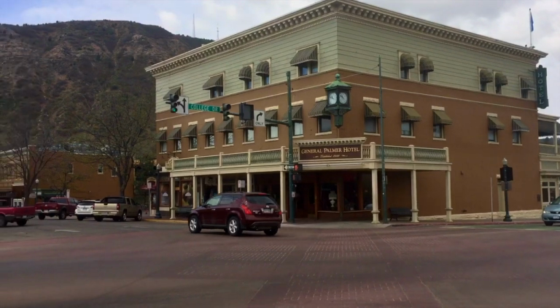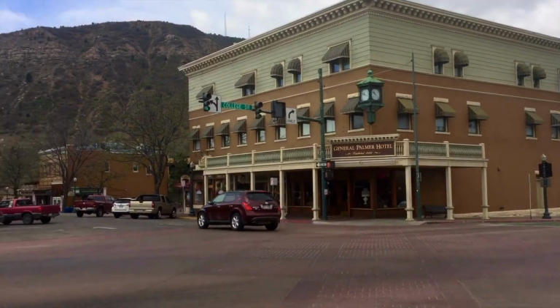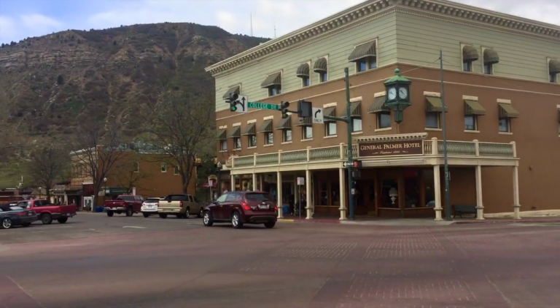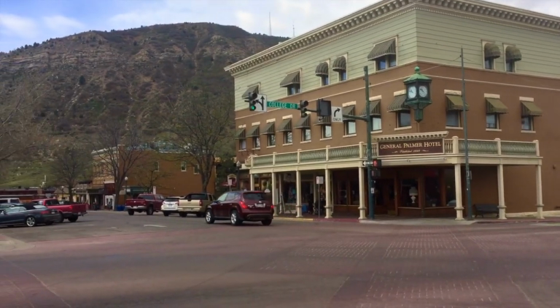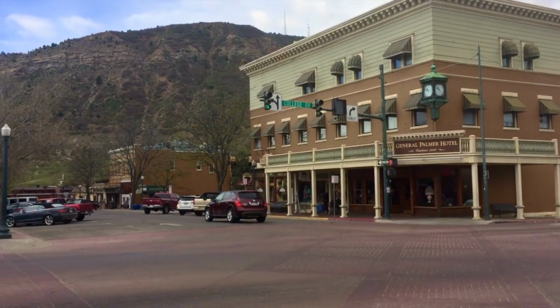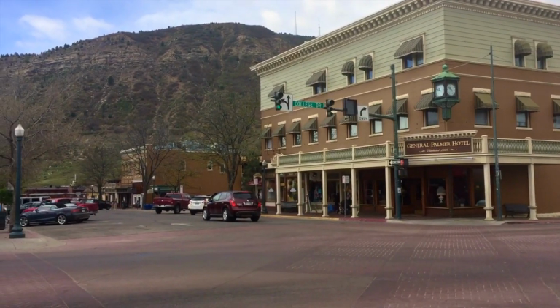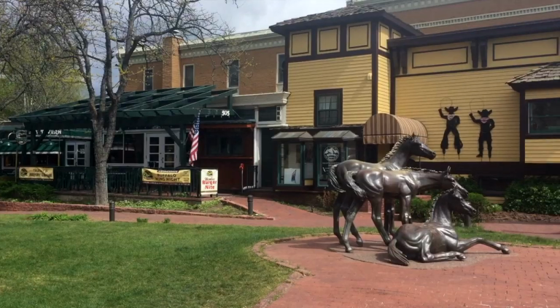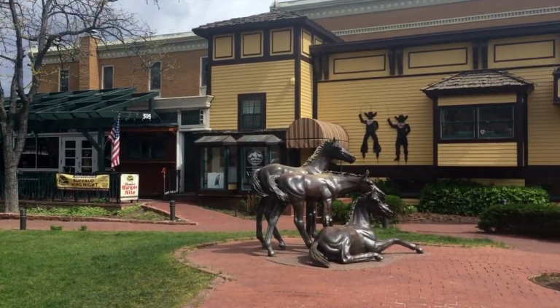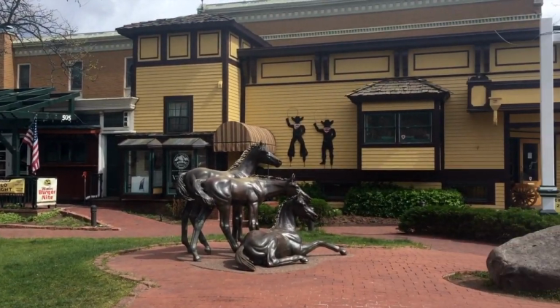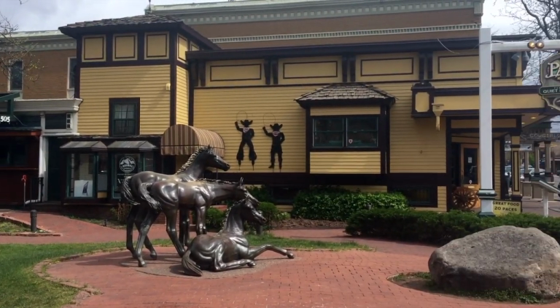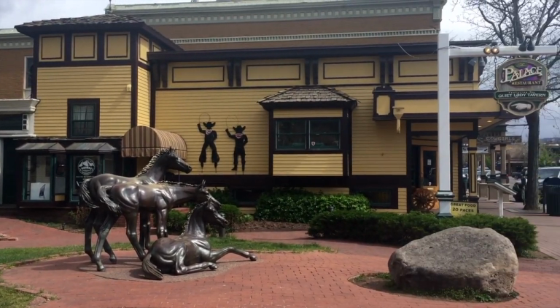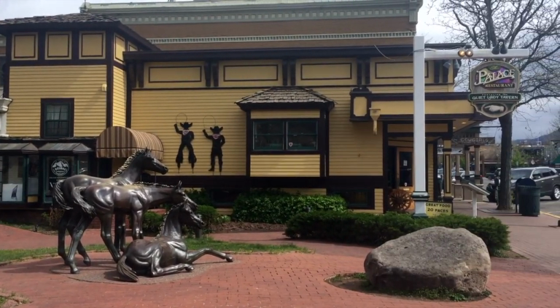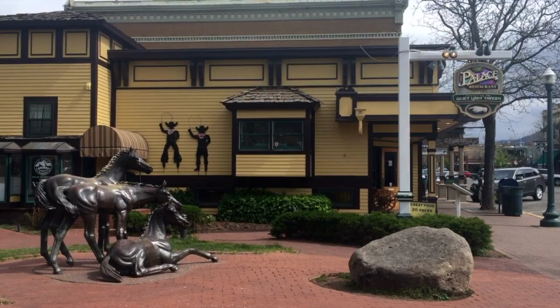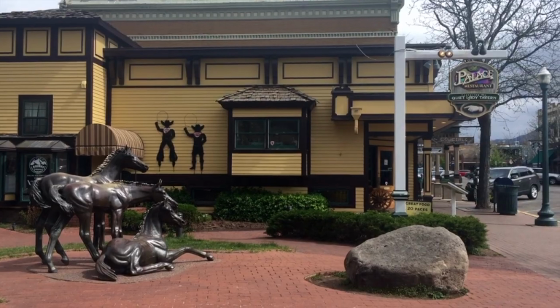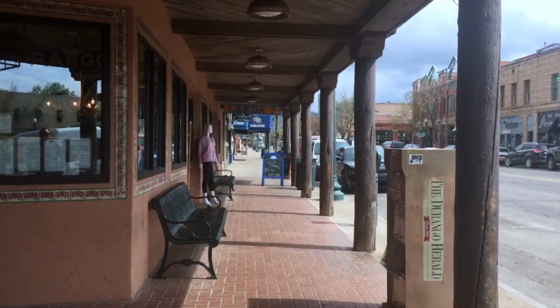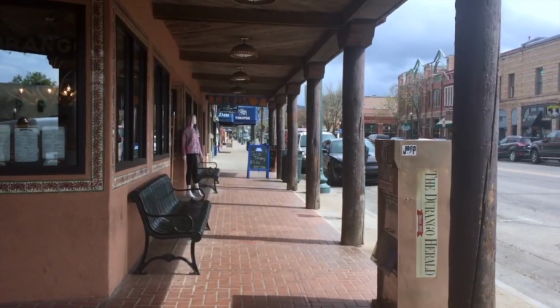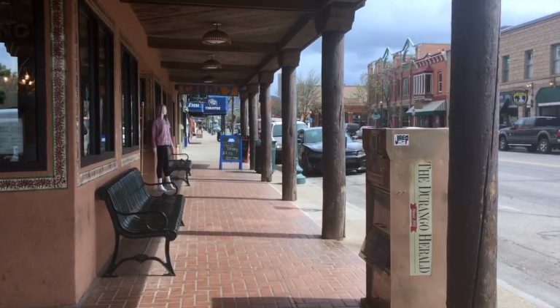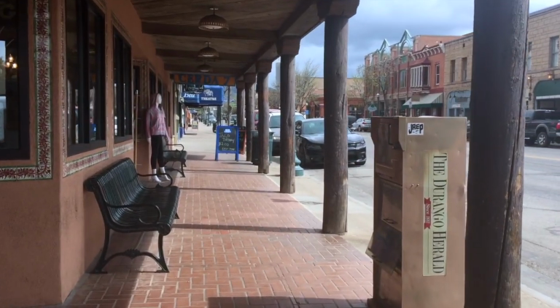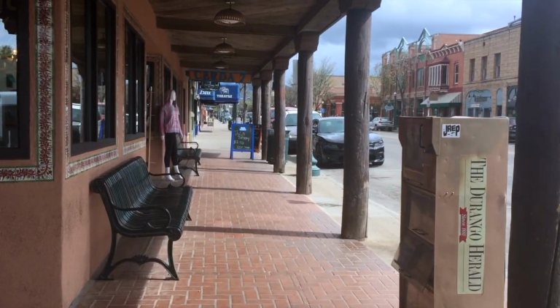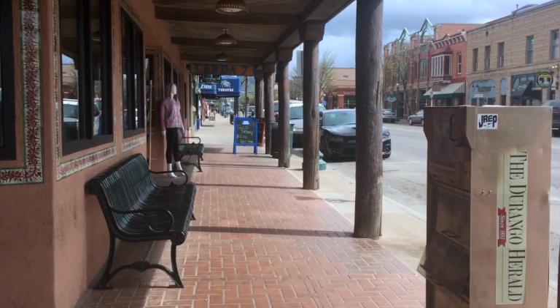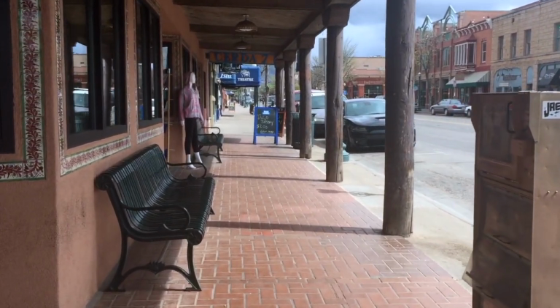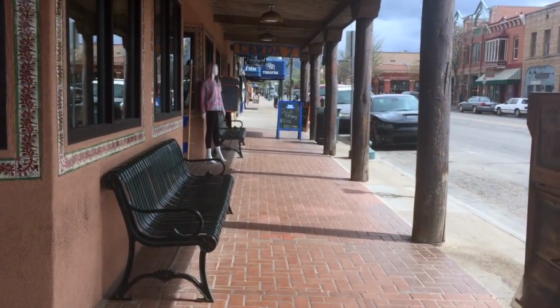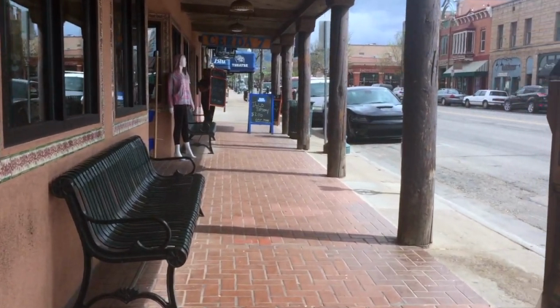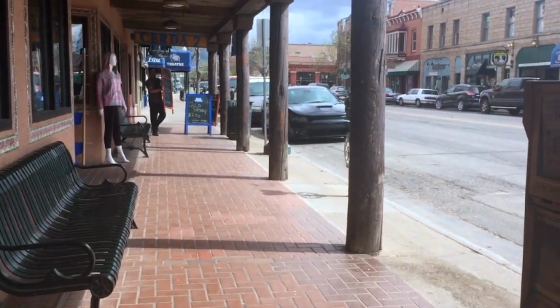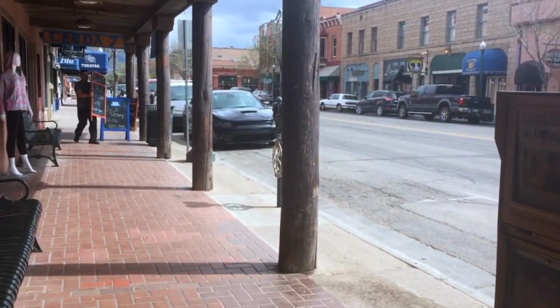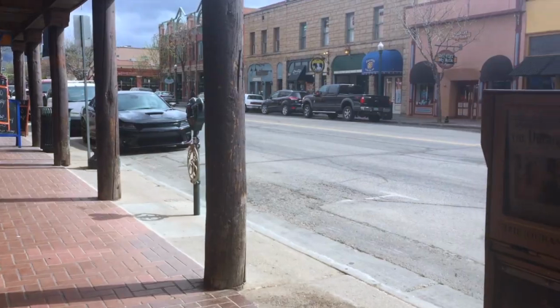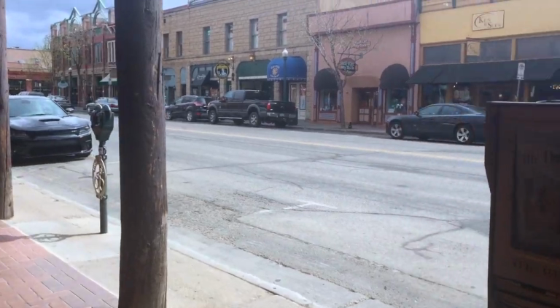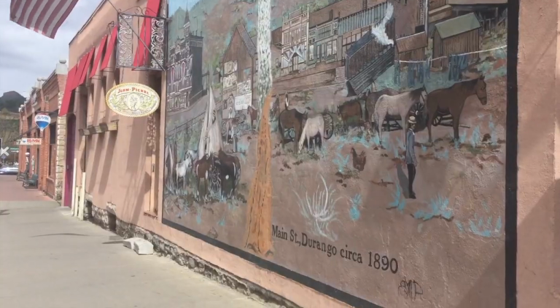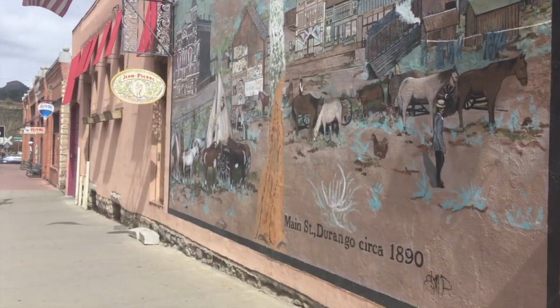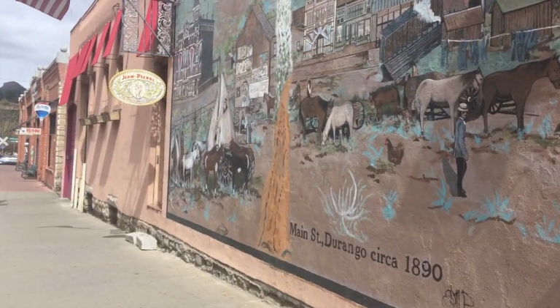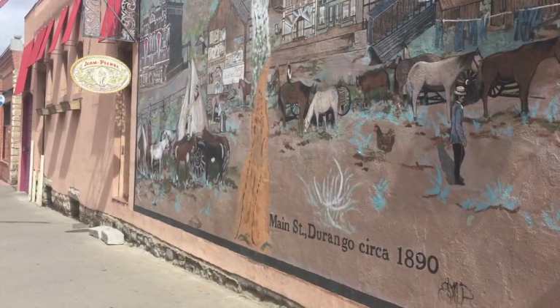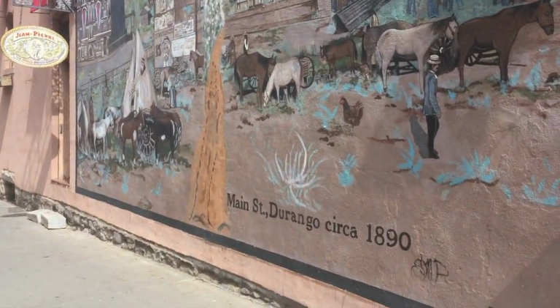Next, make sure to explore downtown. Durango's Main Street has lots of beautiful historic buildings that are worth checking out. And don't forget all the unique shops, galleries, and cafes — a good opportunity to polish those camera skills.